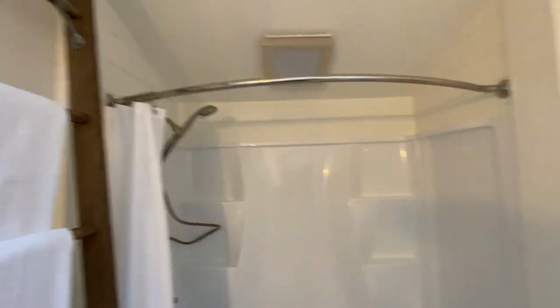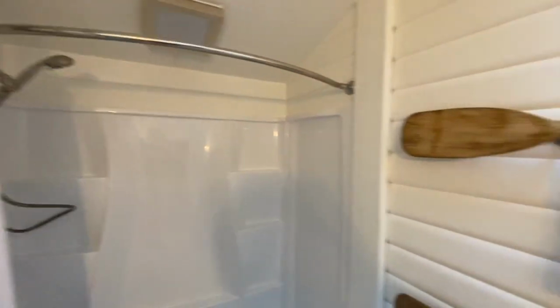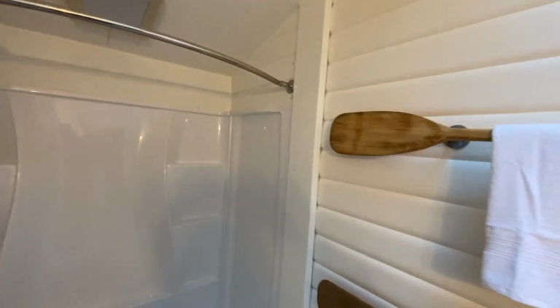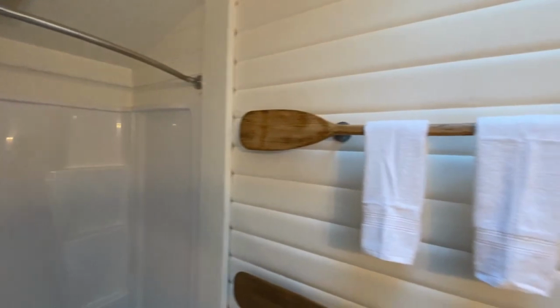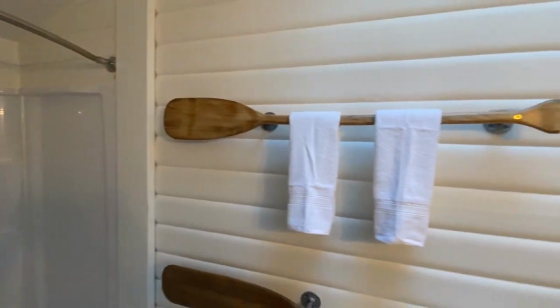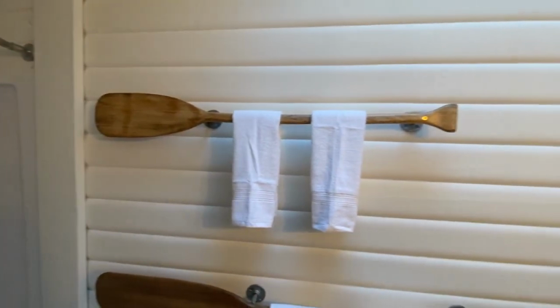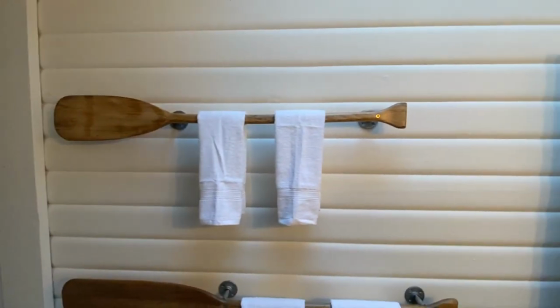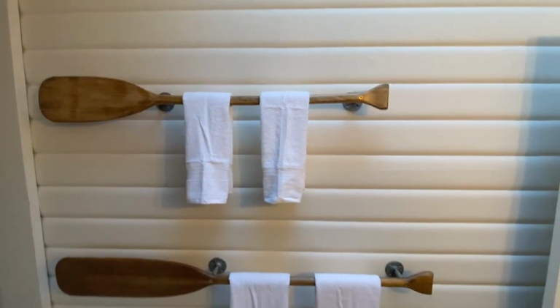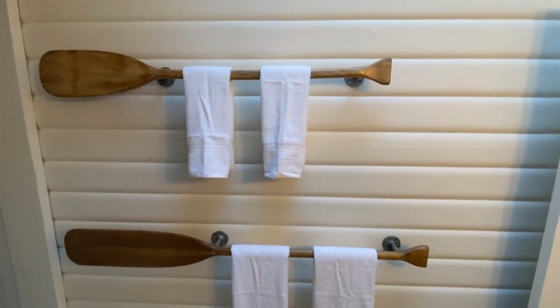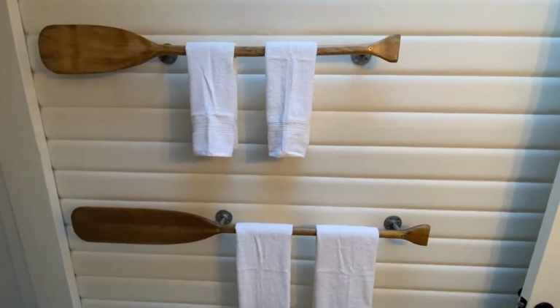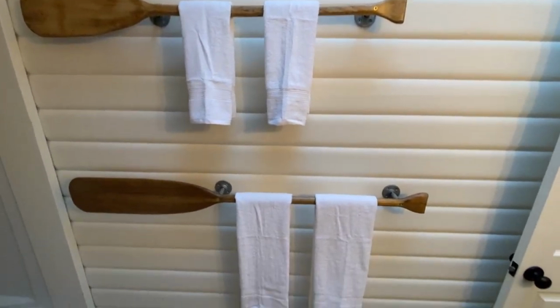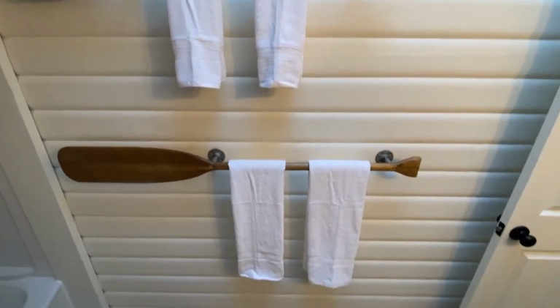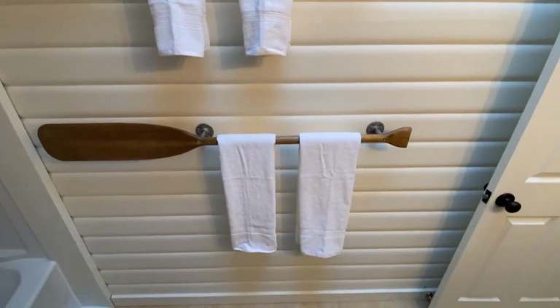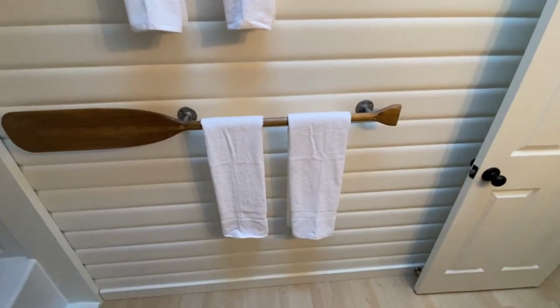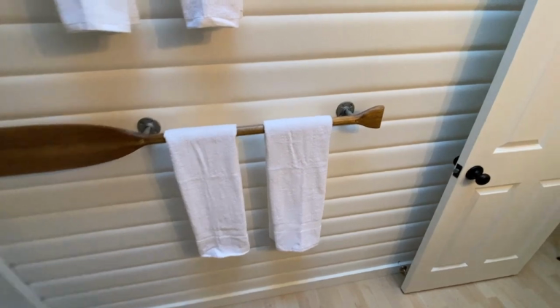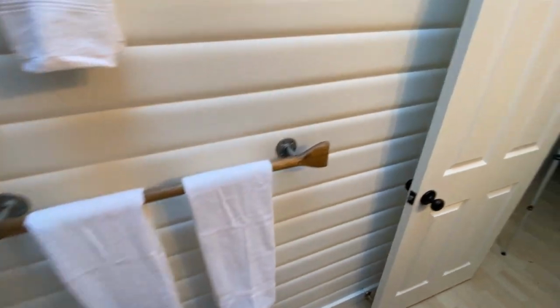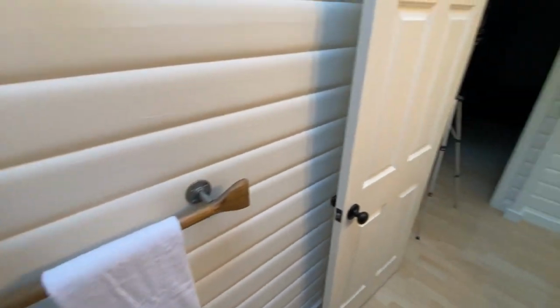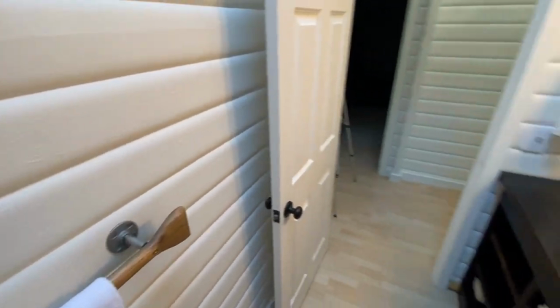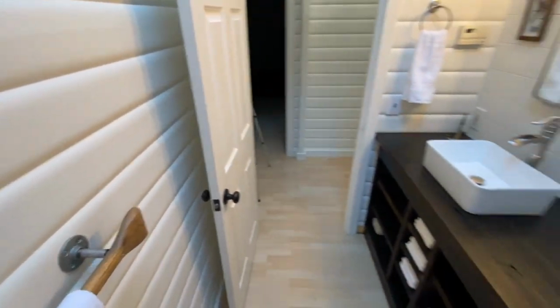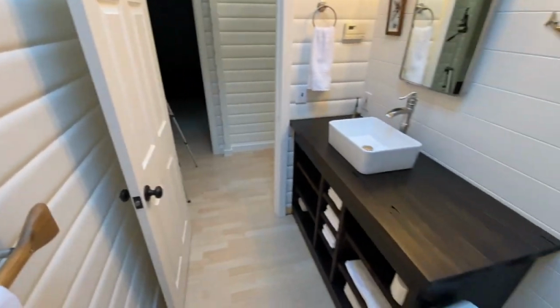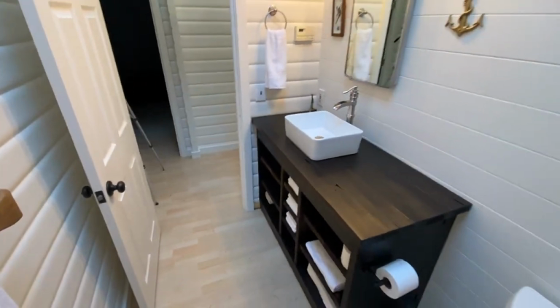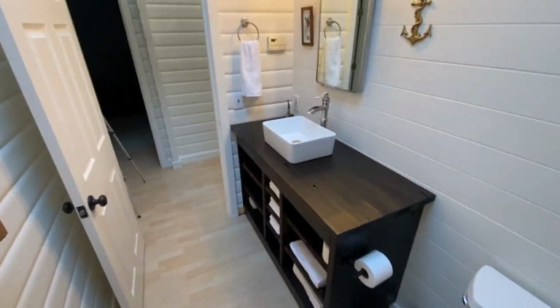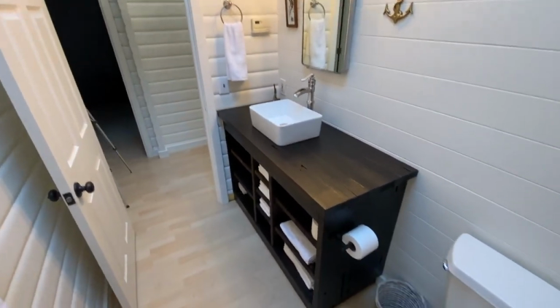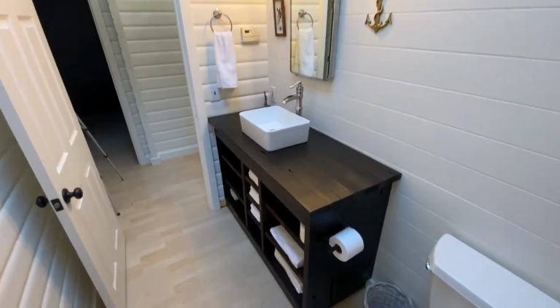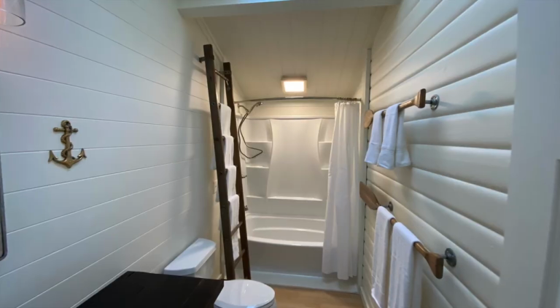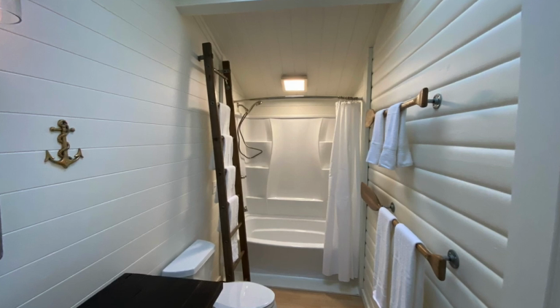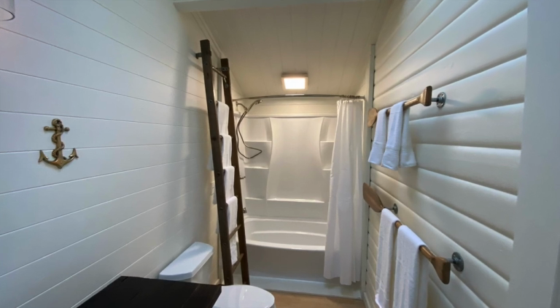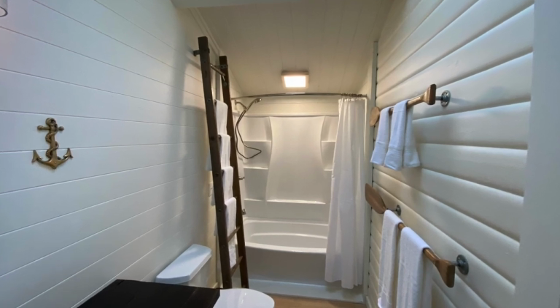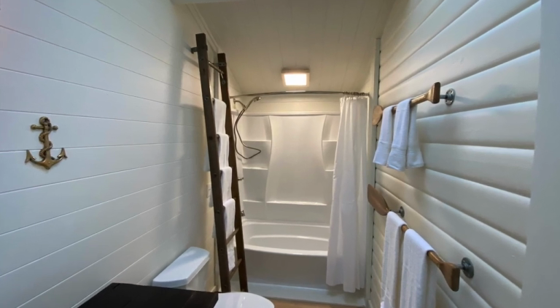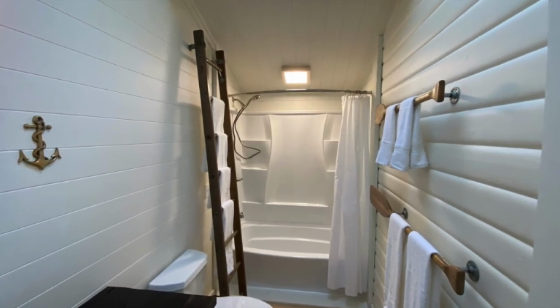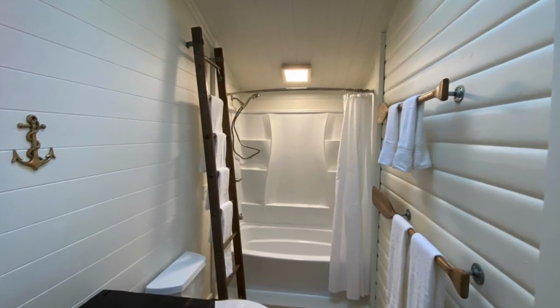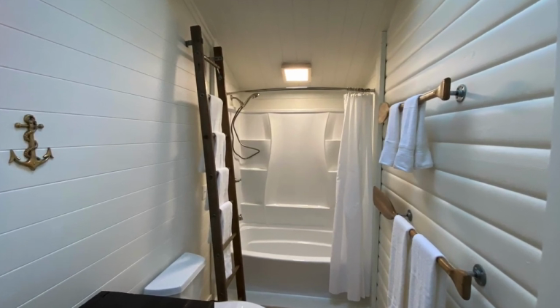I did a little remodel on this bathroom. Here are these canoe paddle towel racks that I made — another pretty cool item, I think. The vanity. Got this bathroom all dialed in.